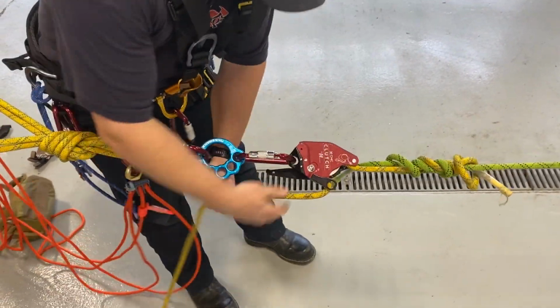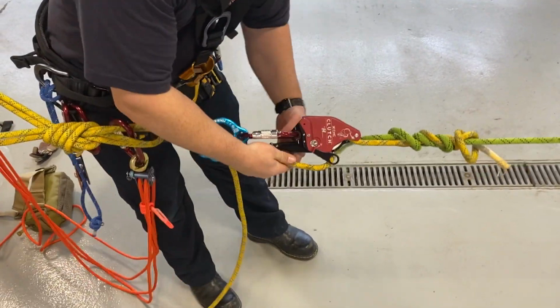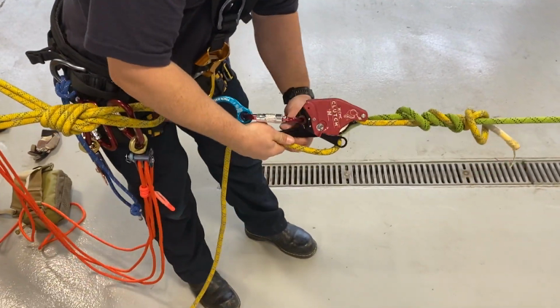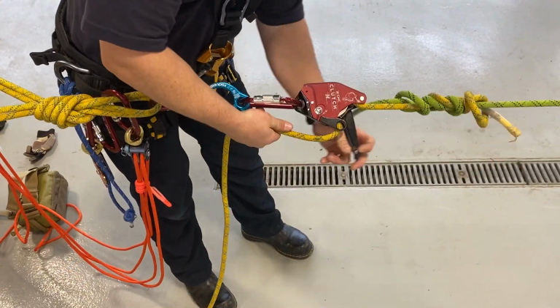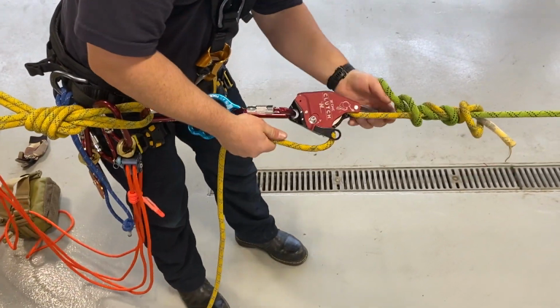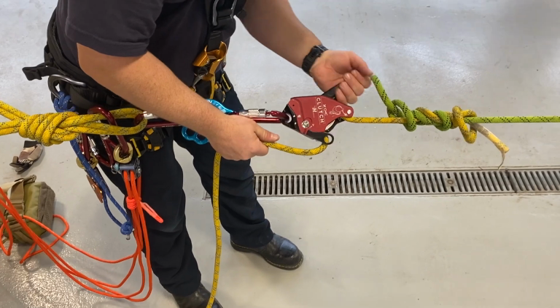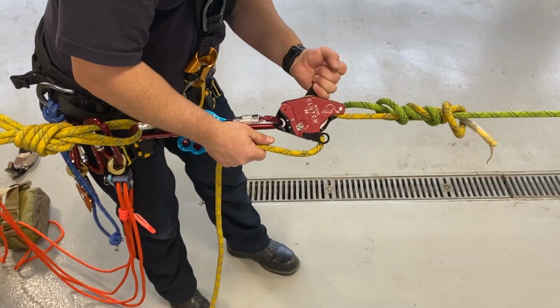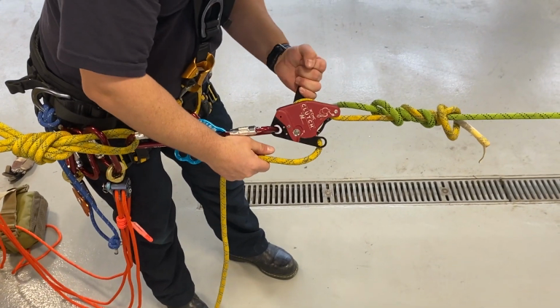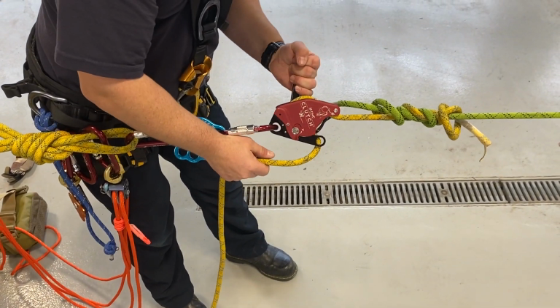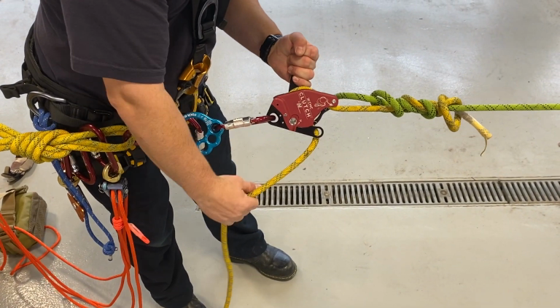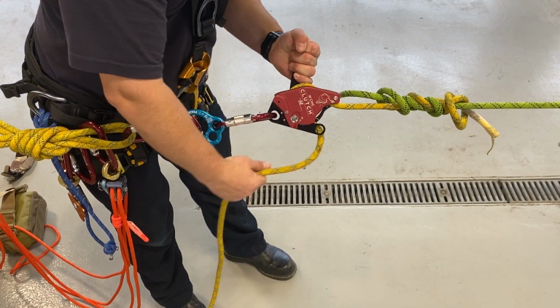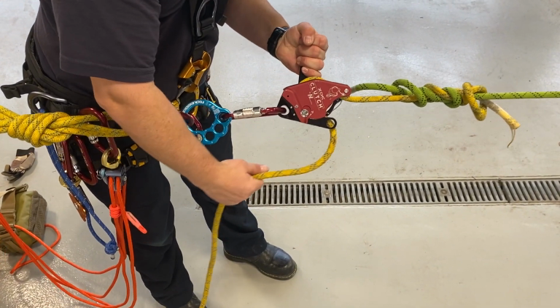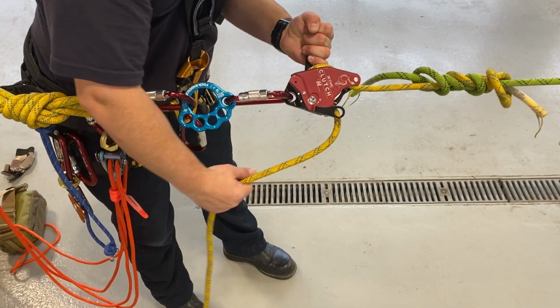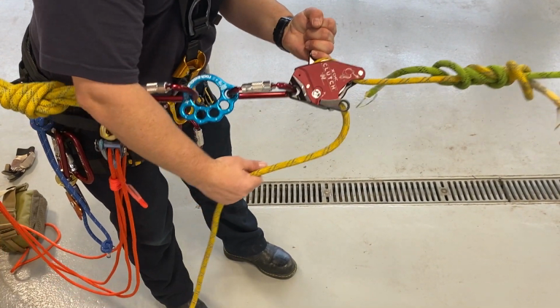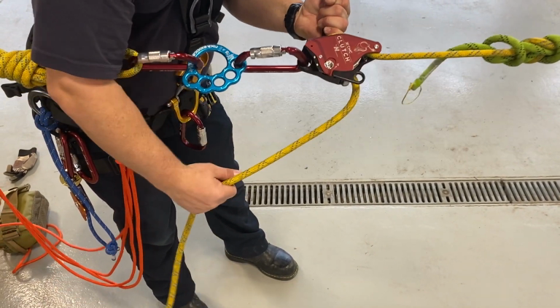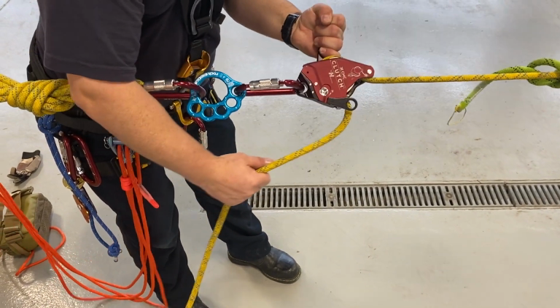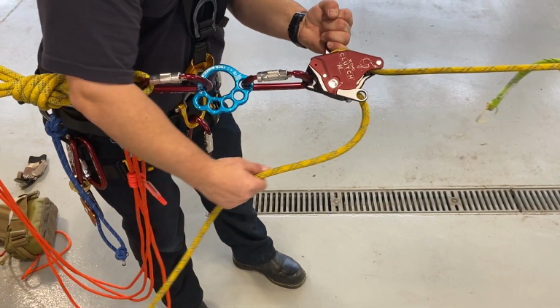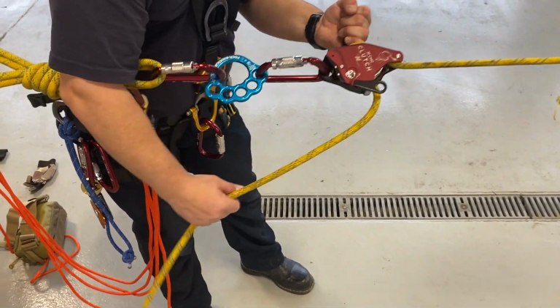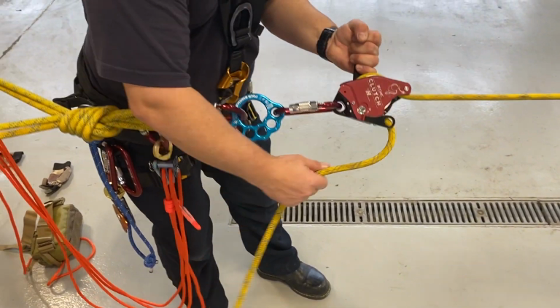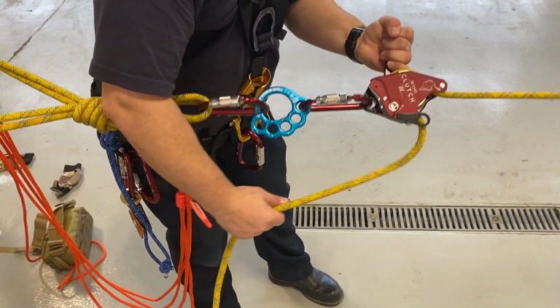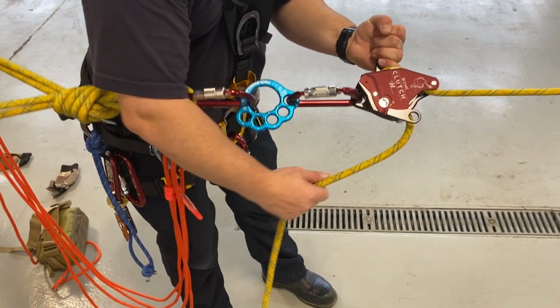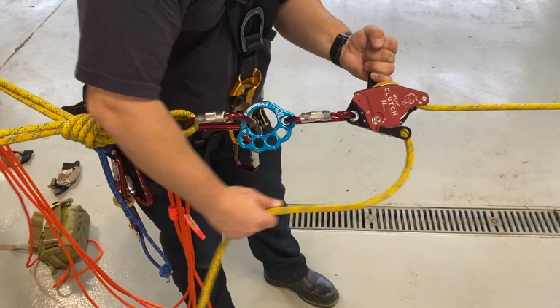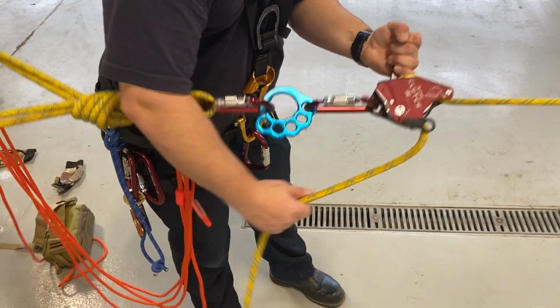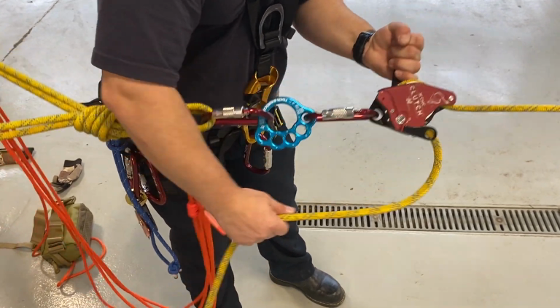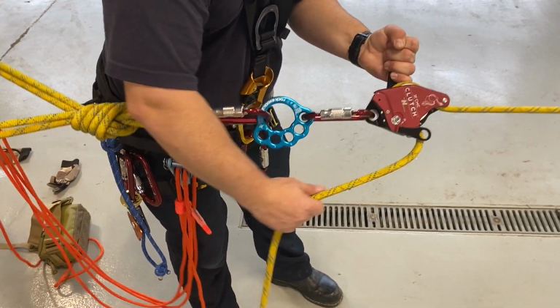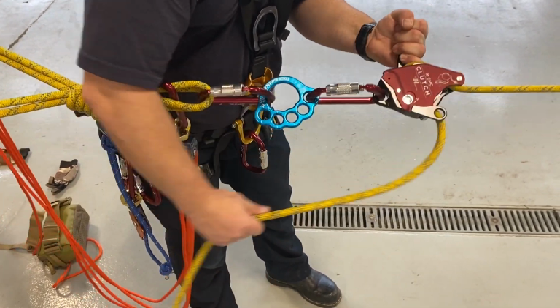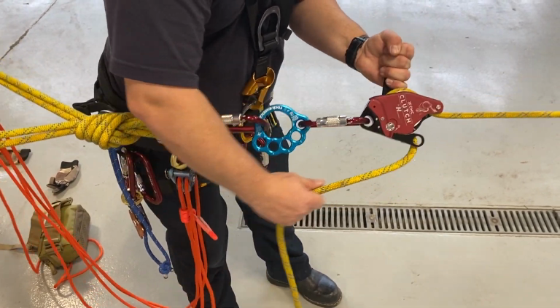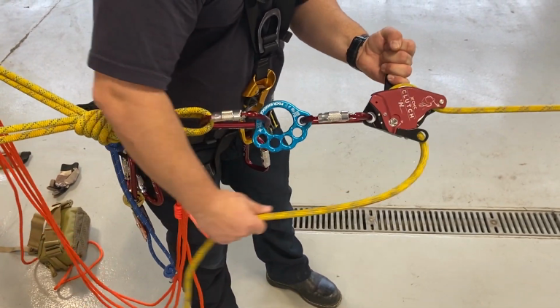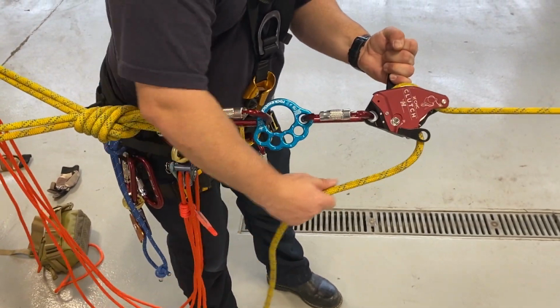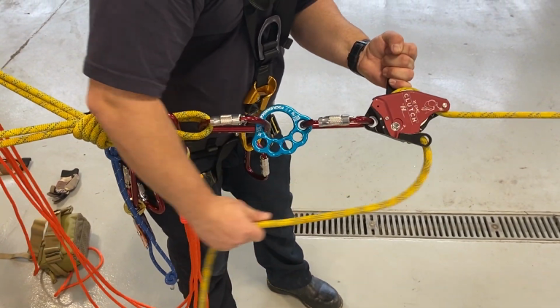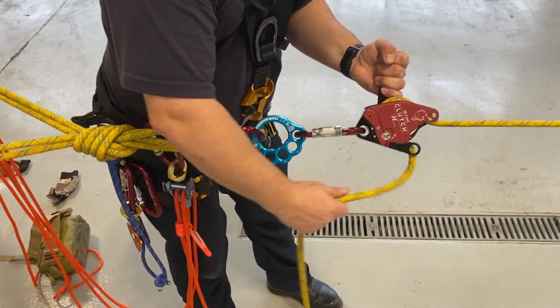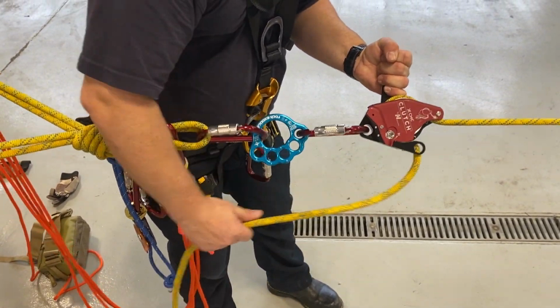Now we can unlock our overhand and we can continue to lower. And that's how you pass a knot while lowering.